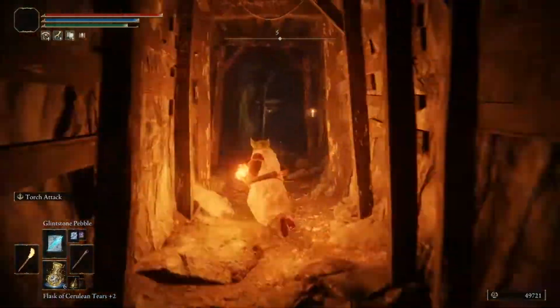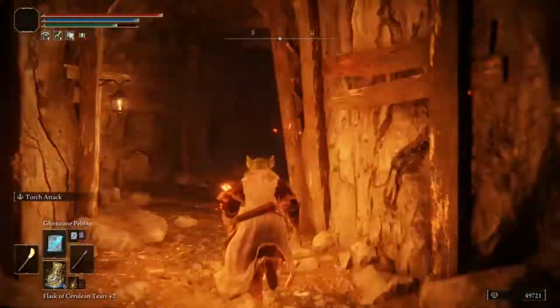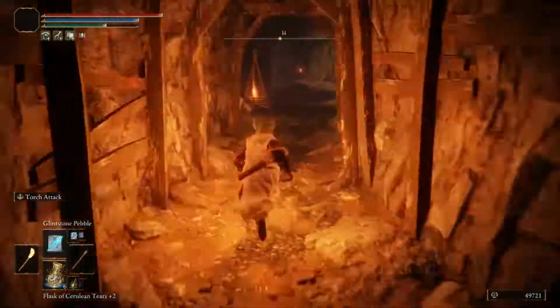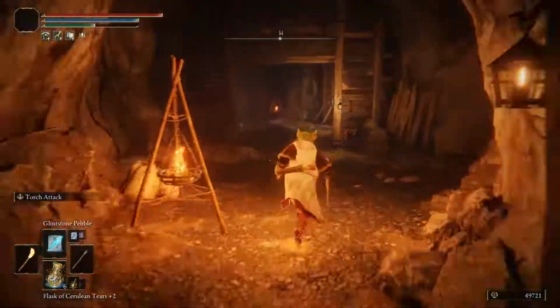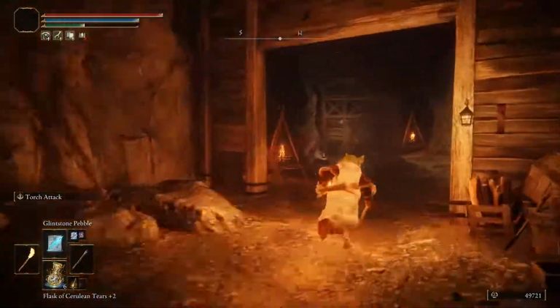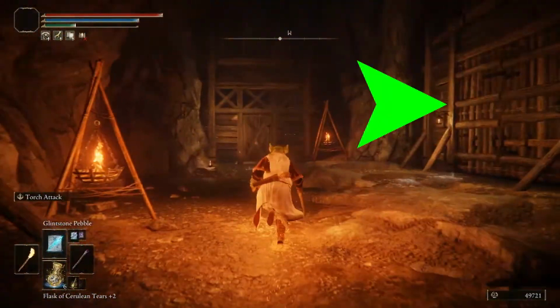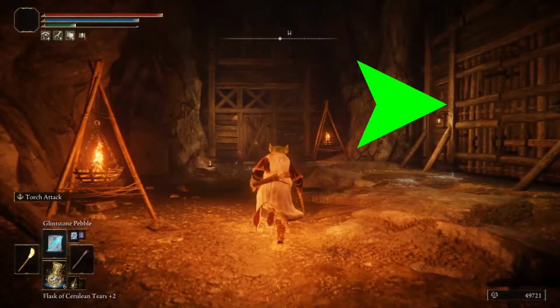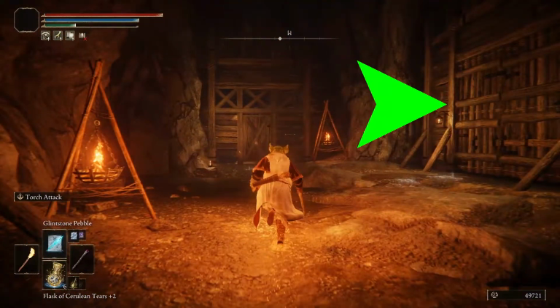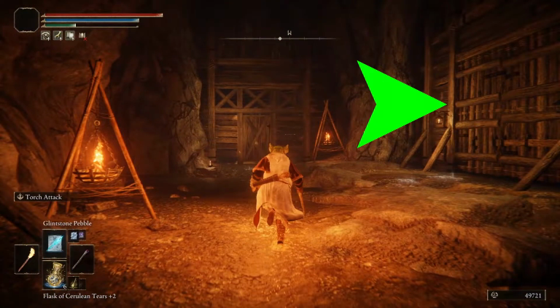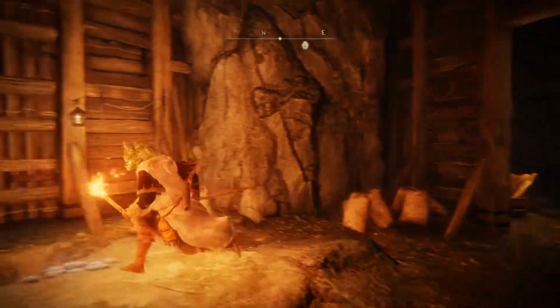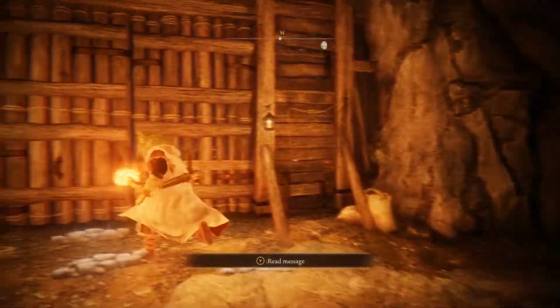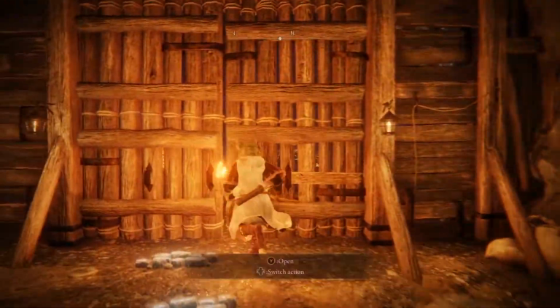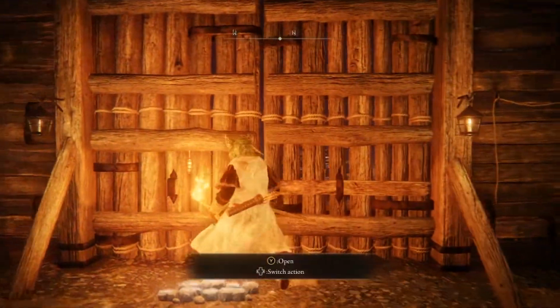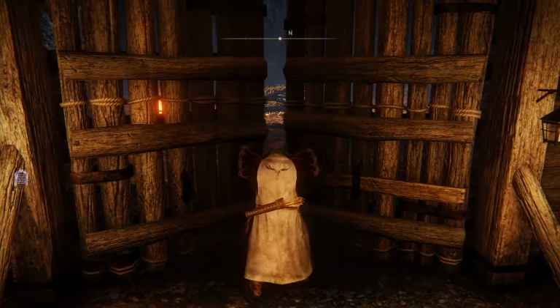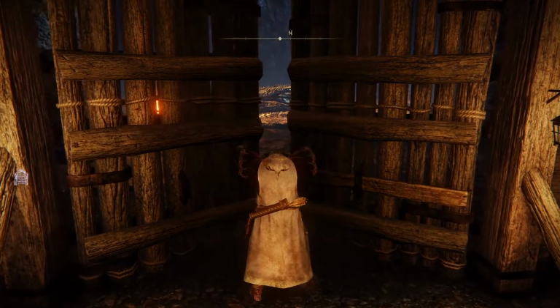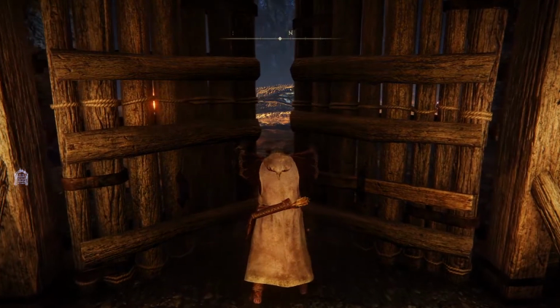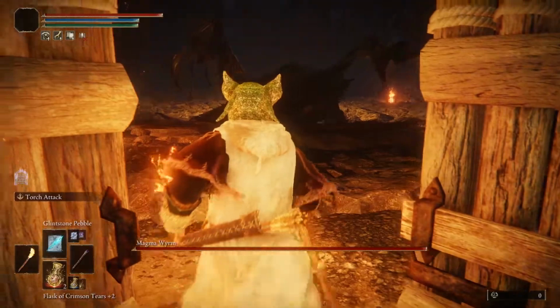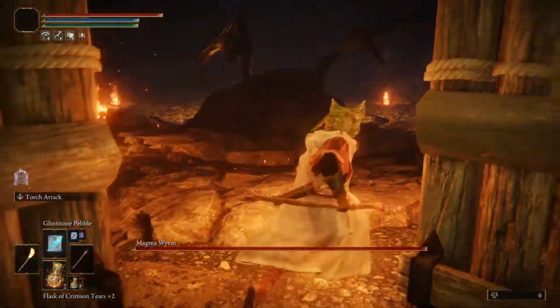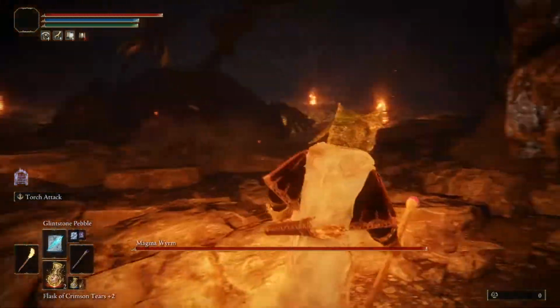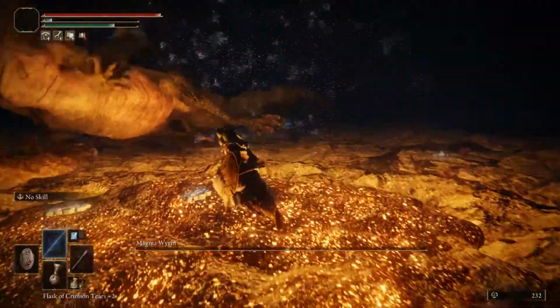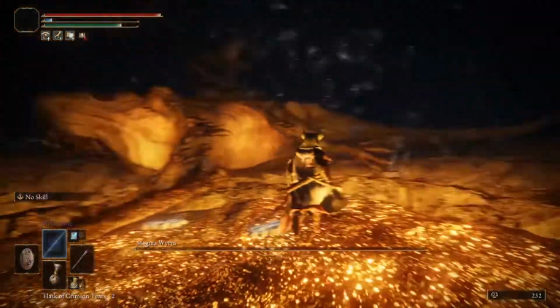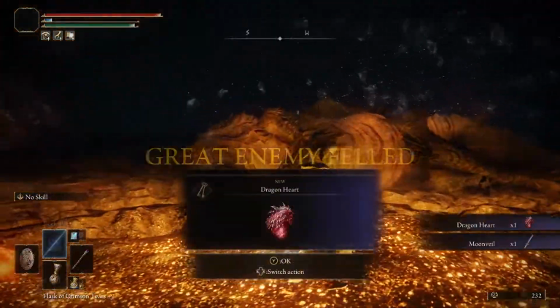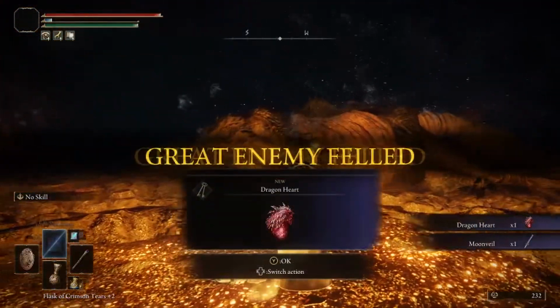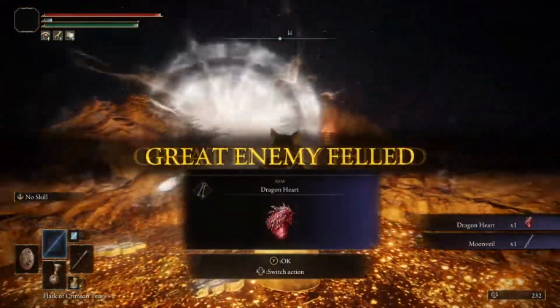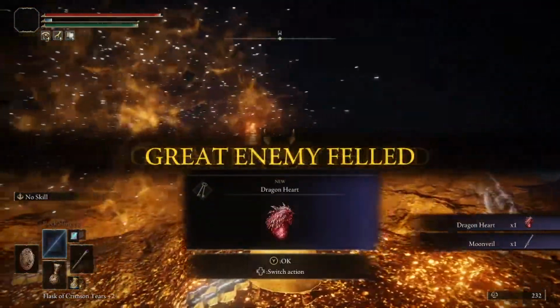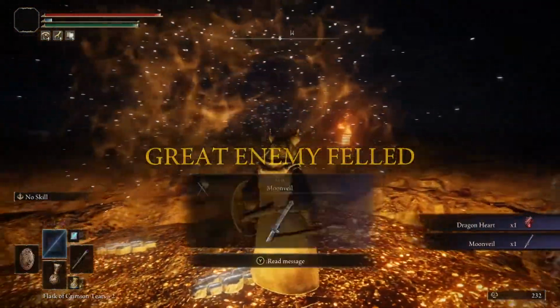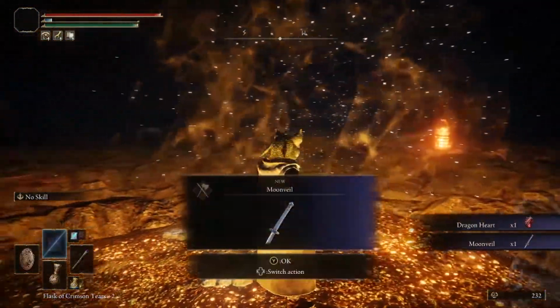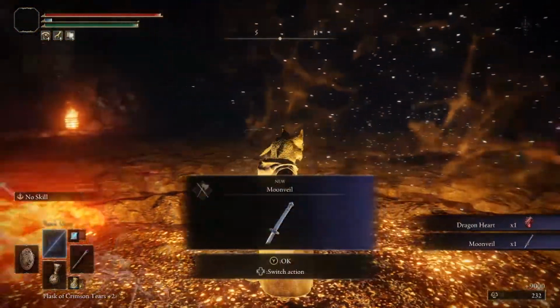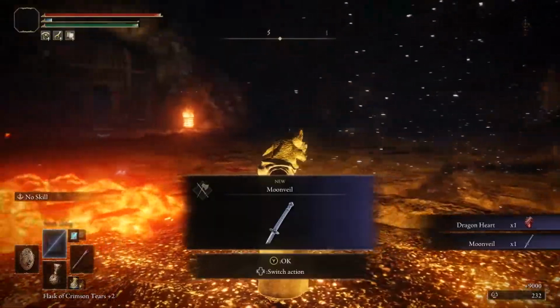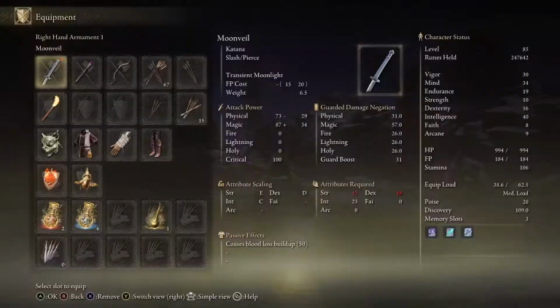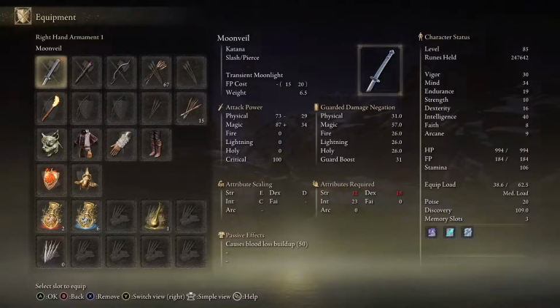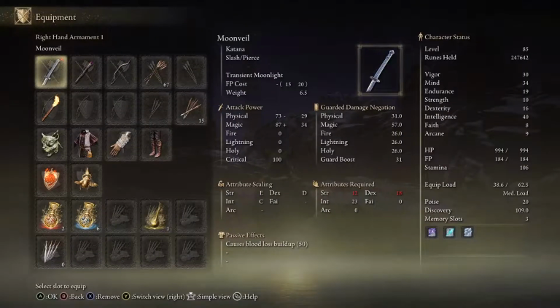Go through the tunnel and the boss door will be on the right side. Once you beat it, you'll get a Dragonheart and the Moonvale Katana, which requires 12 strength and 18 dex. Like and subscribe for more.